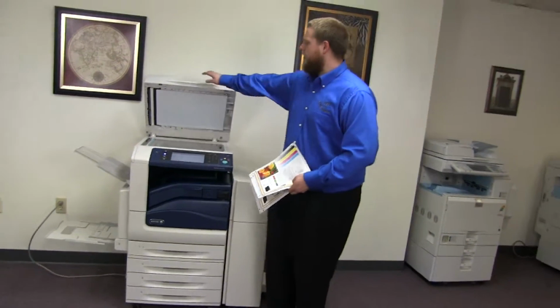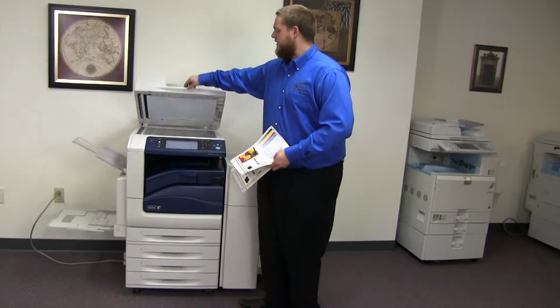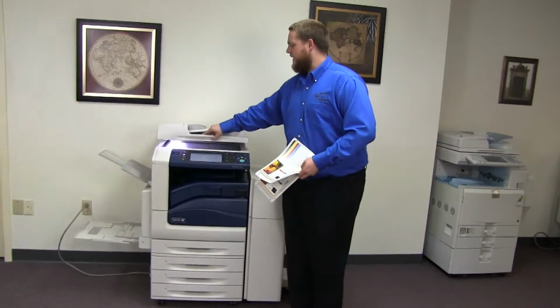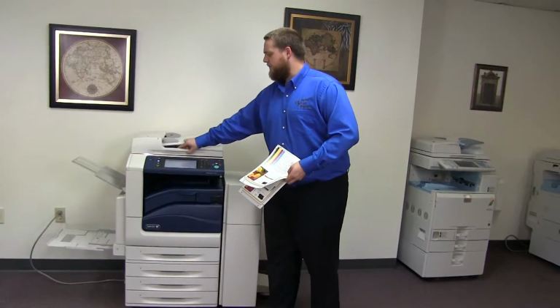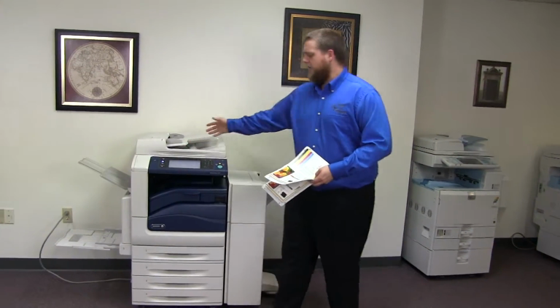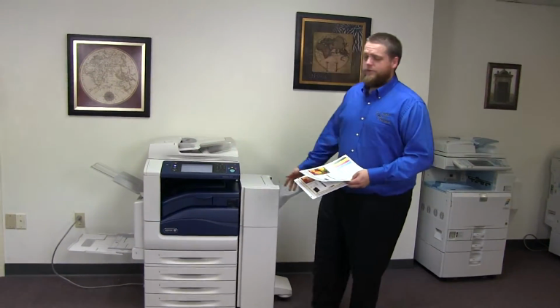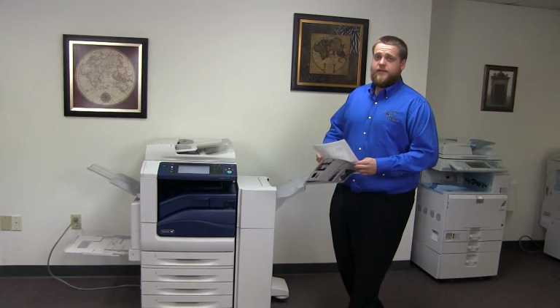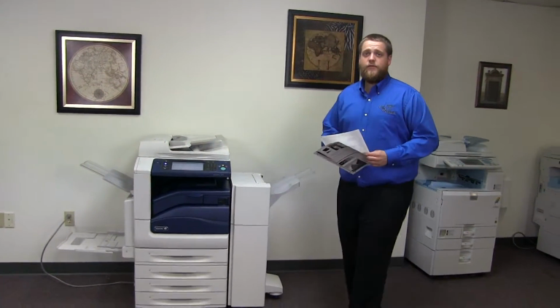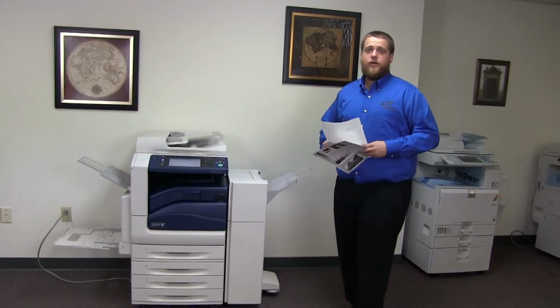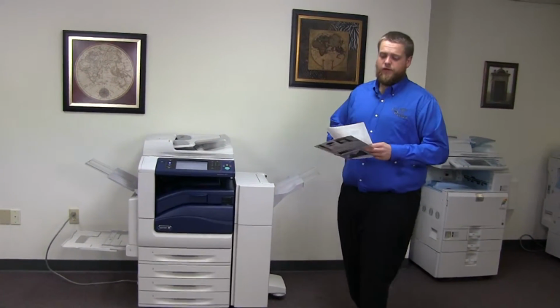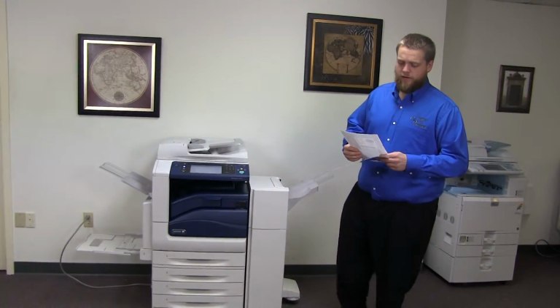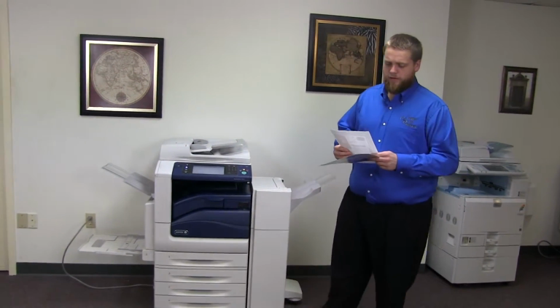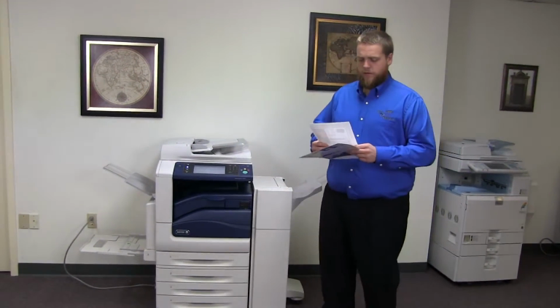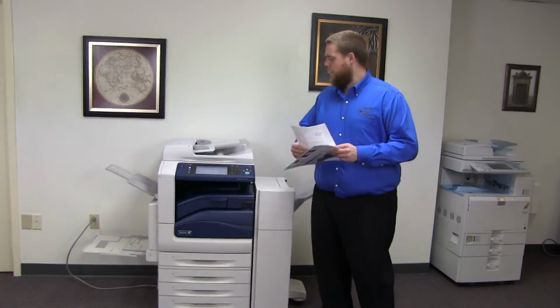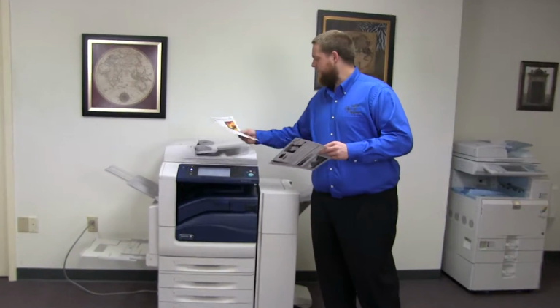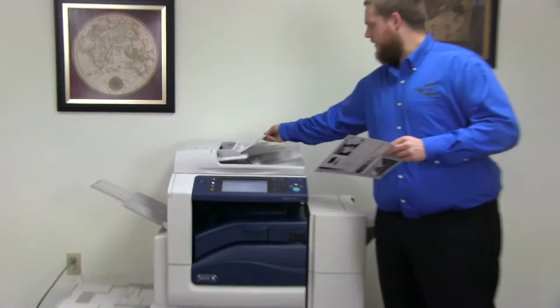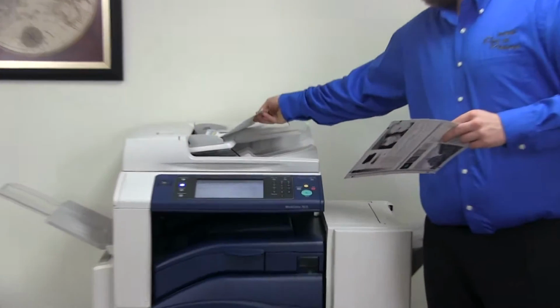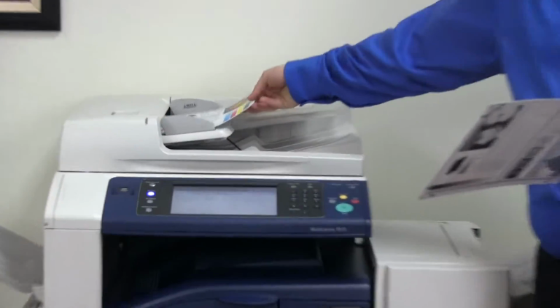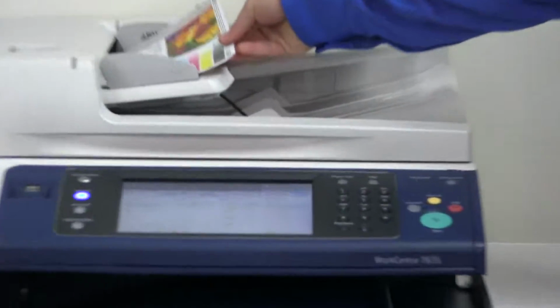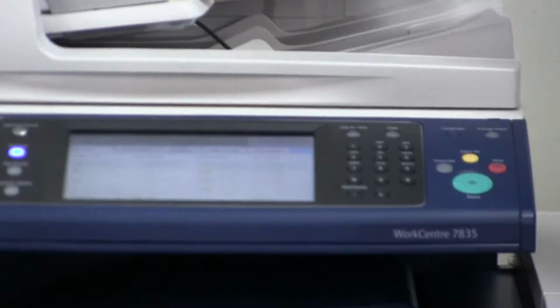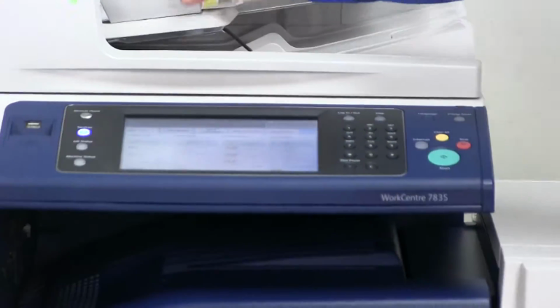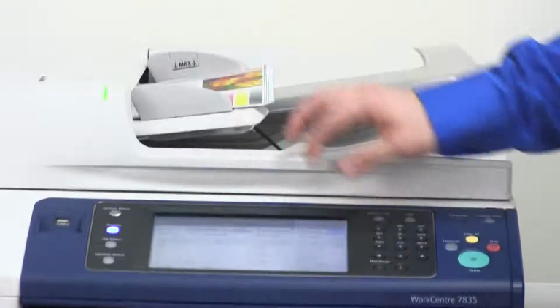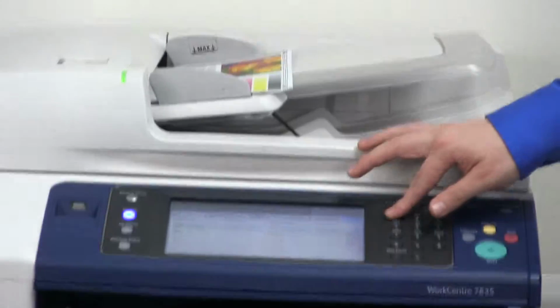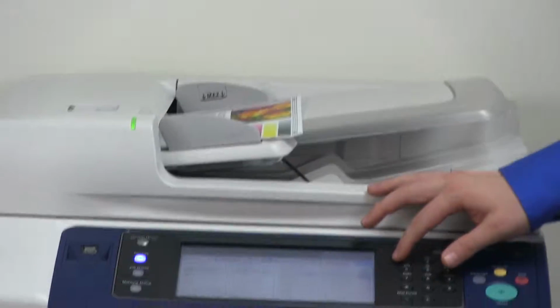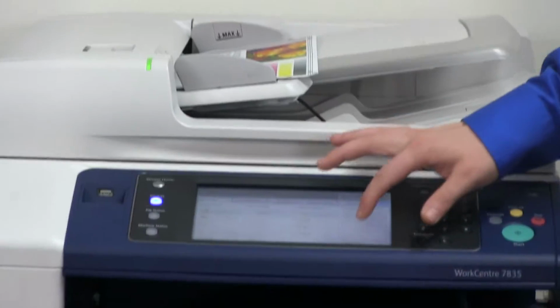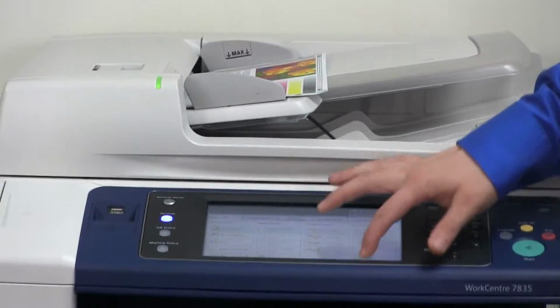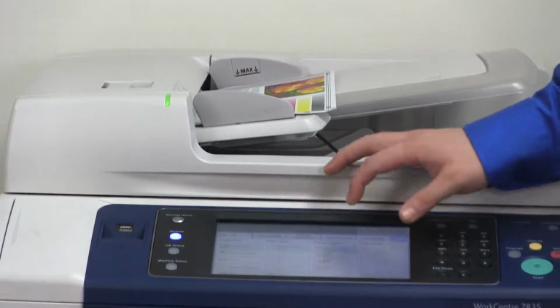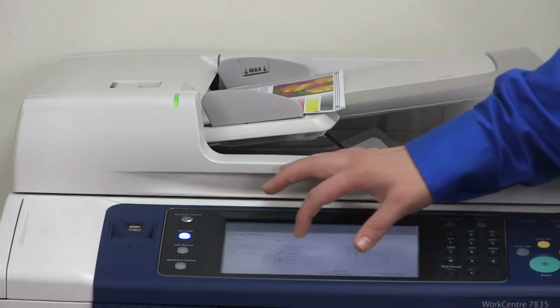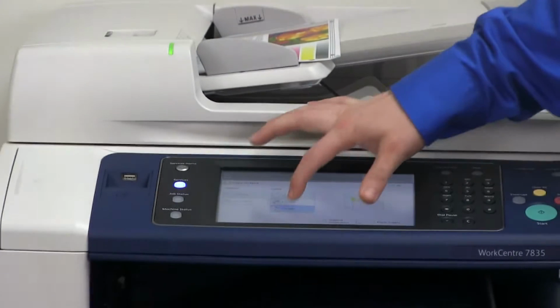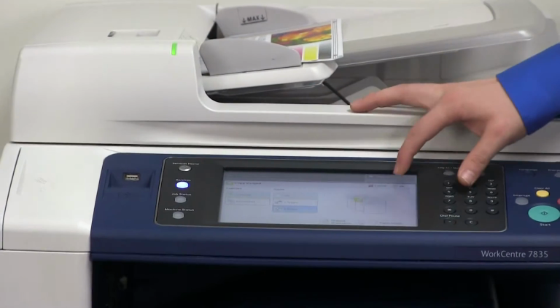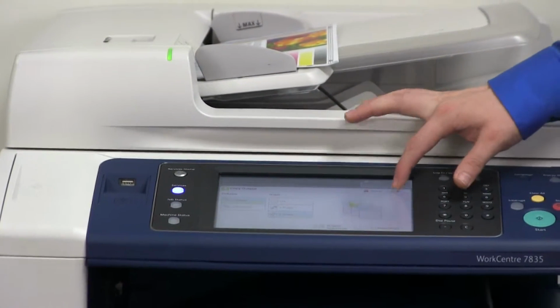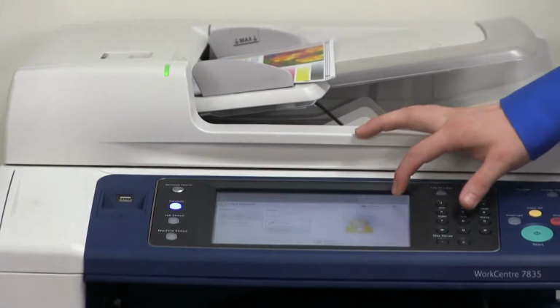Now we'll go ahead and test out the document feeder as well as the stapling feature on our finisher. Go ahead and place our two test copies in the document feeder face up. And we'll do a double staple for testing.